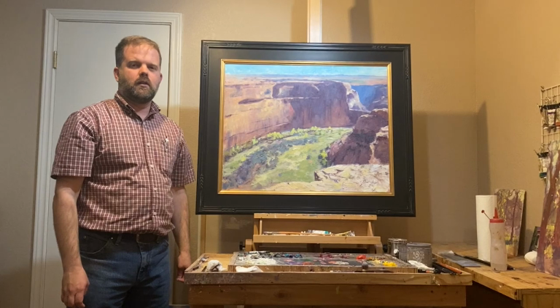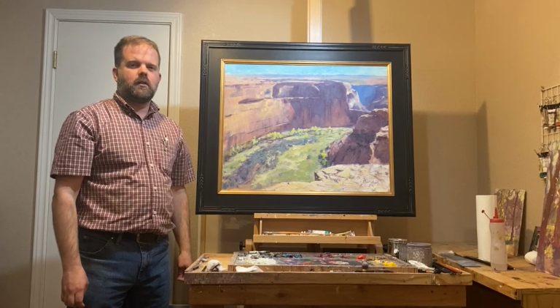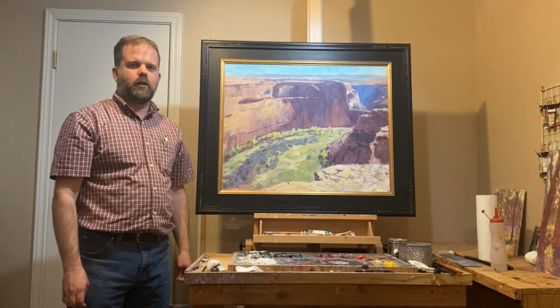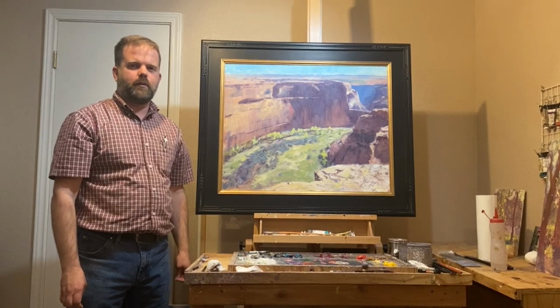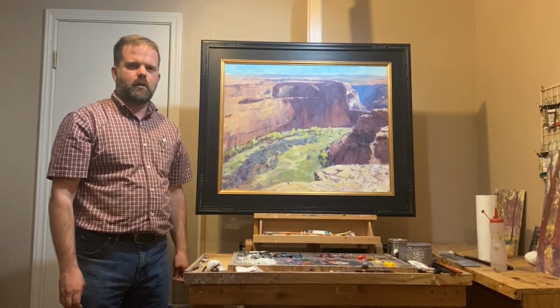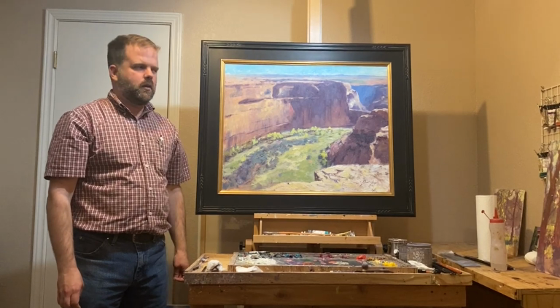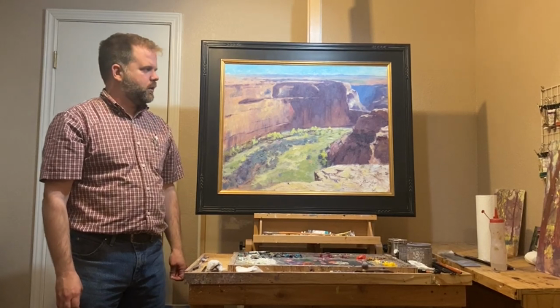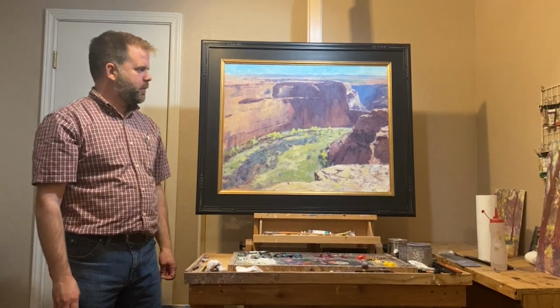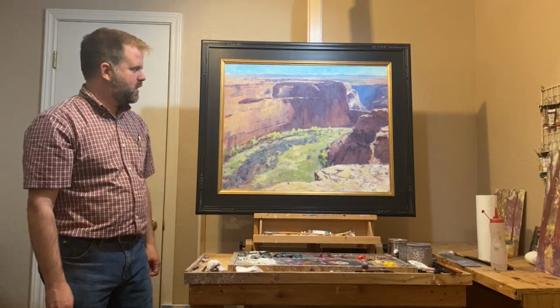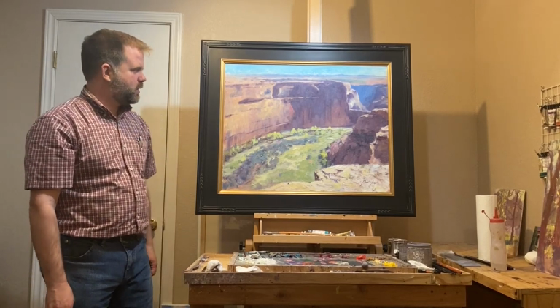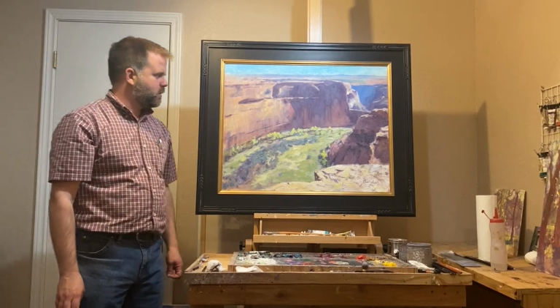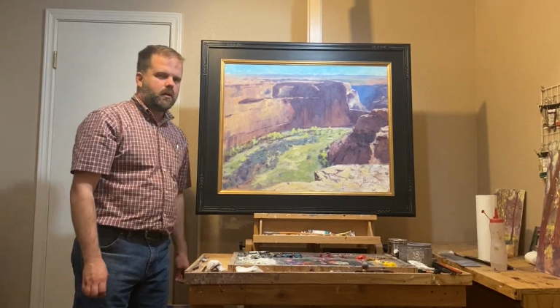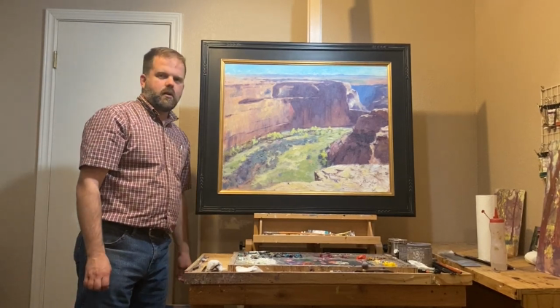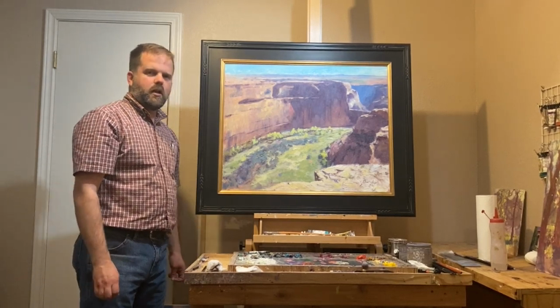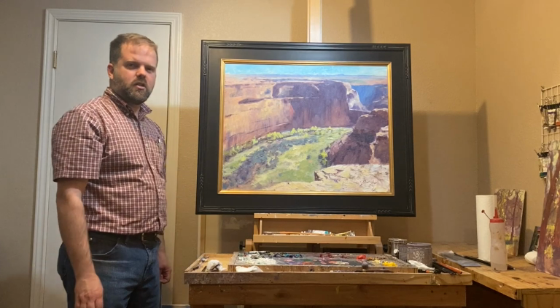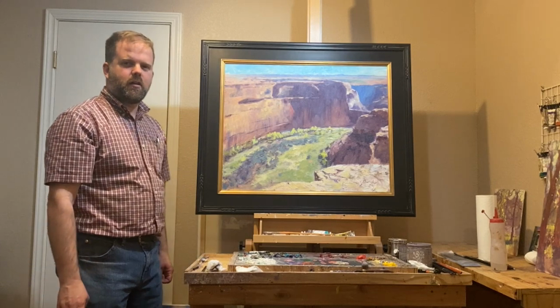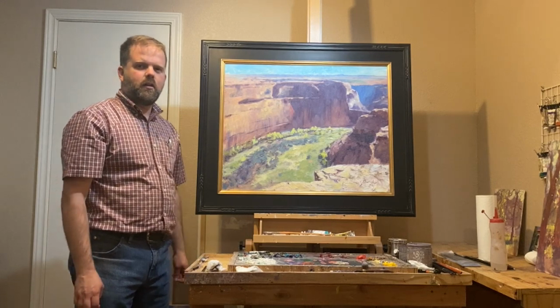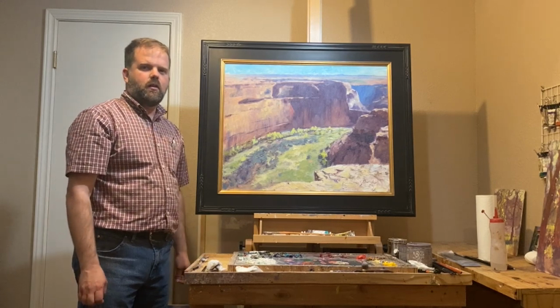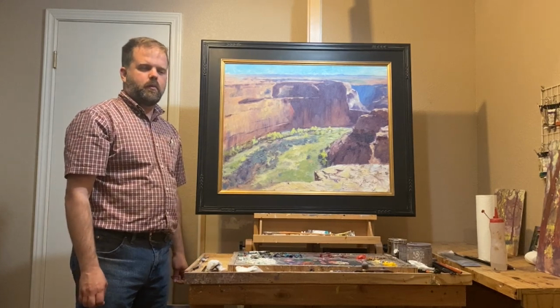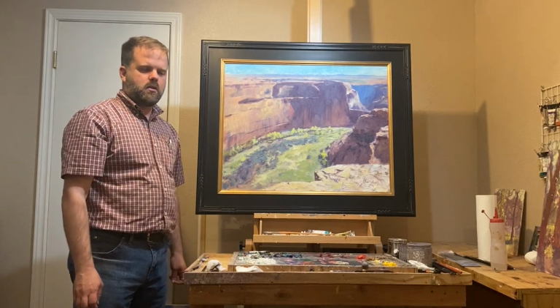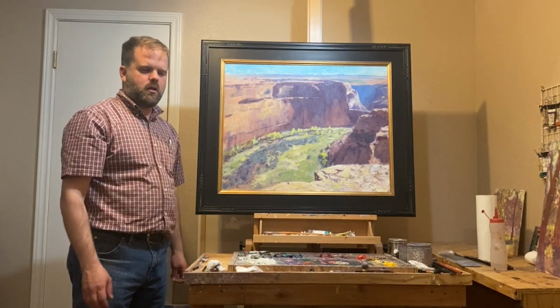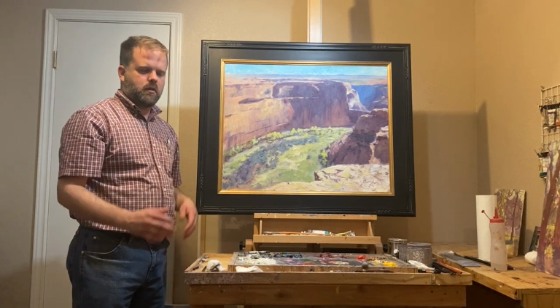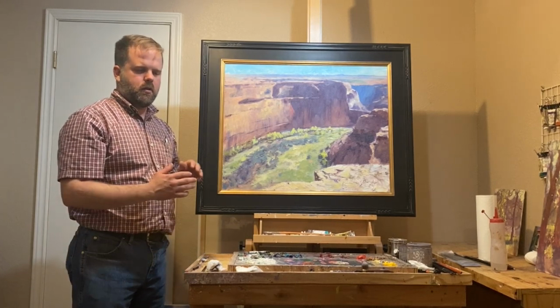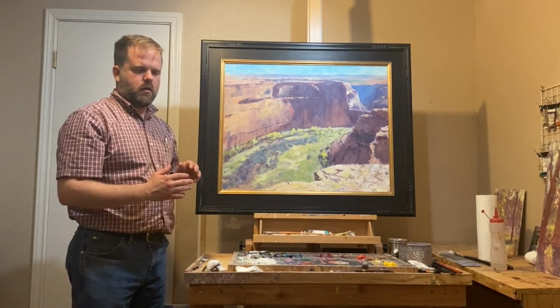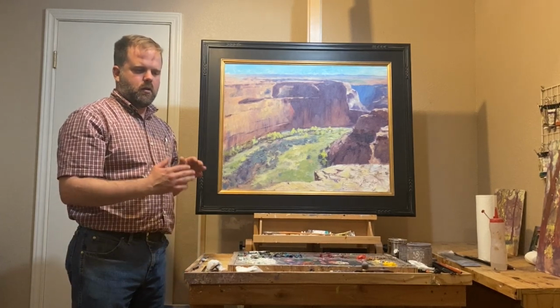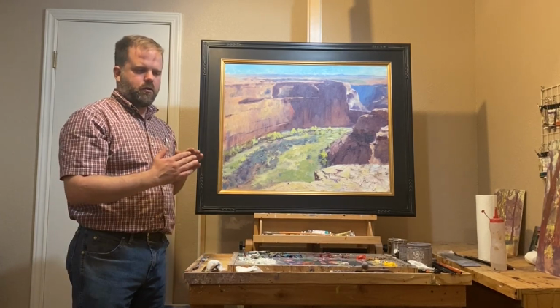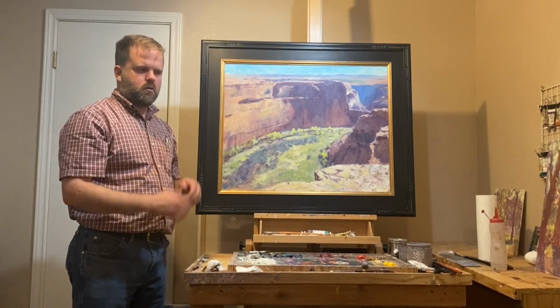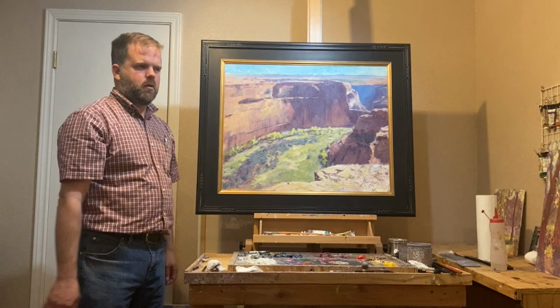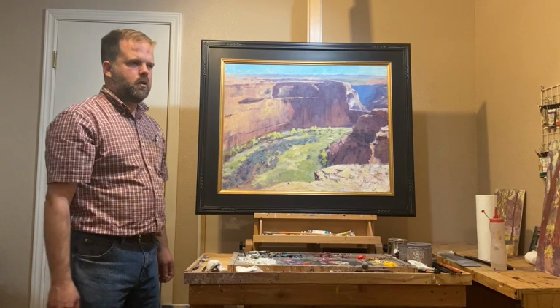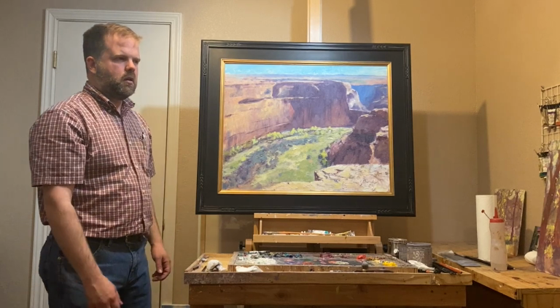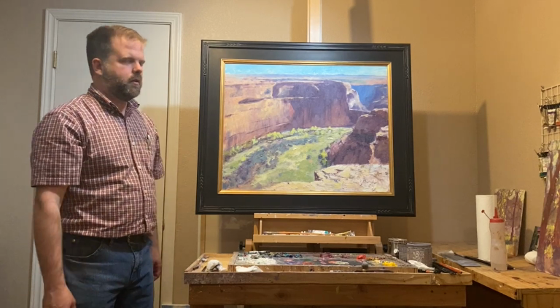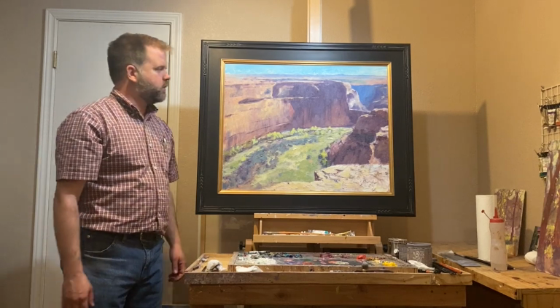Hello. I've got a painting up here from Canyon de Chelly. Canyon de Chelly is in the northeast corner of Arizona.